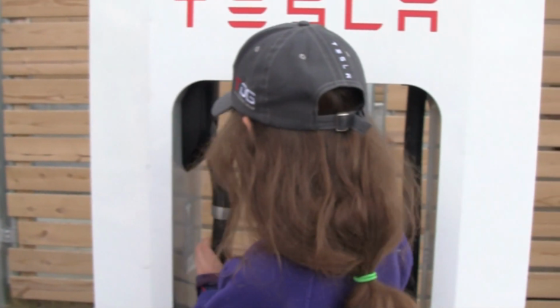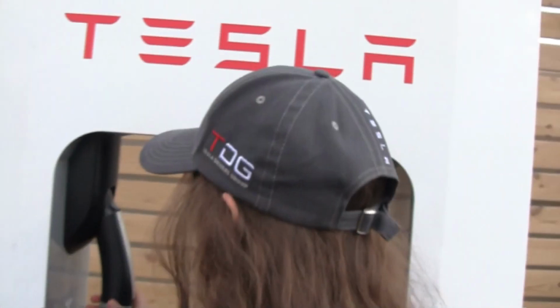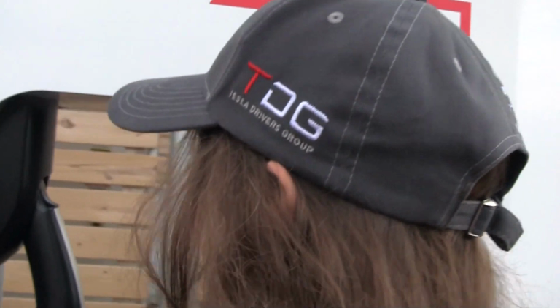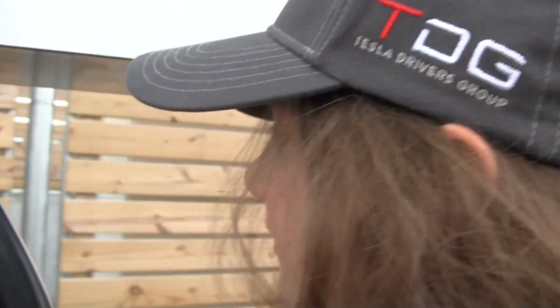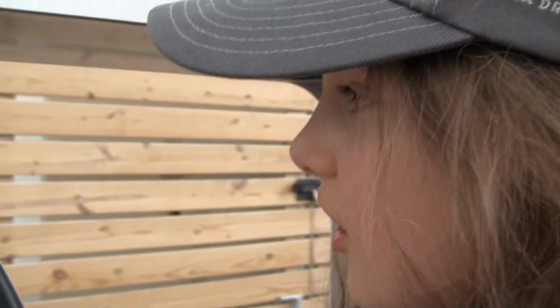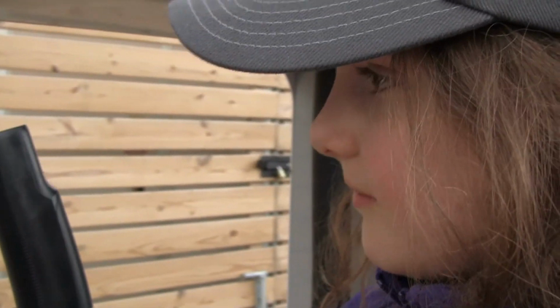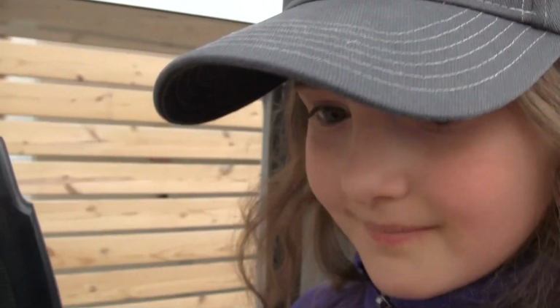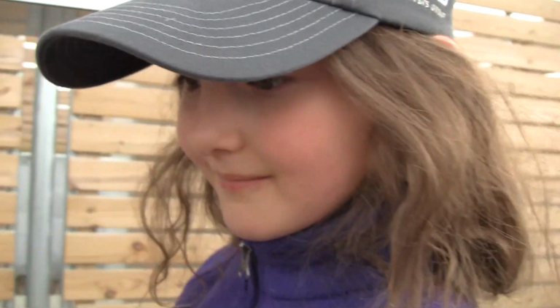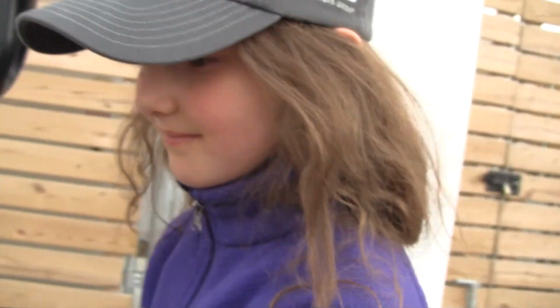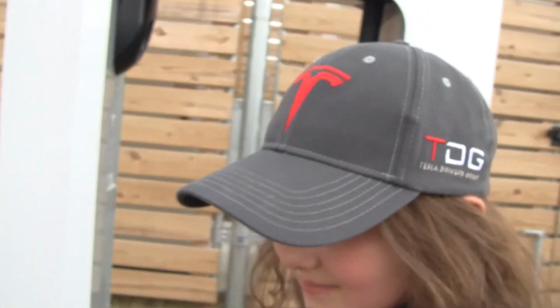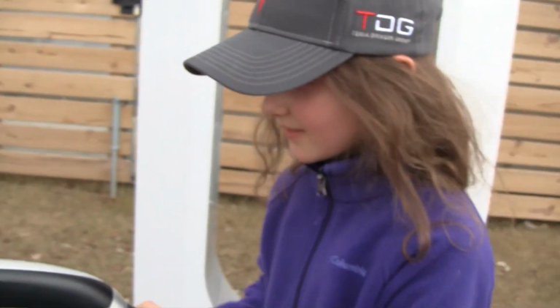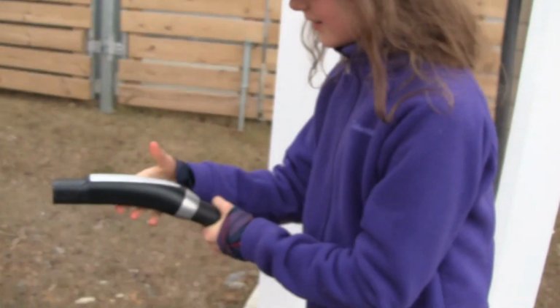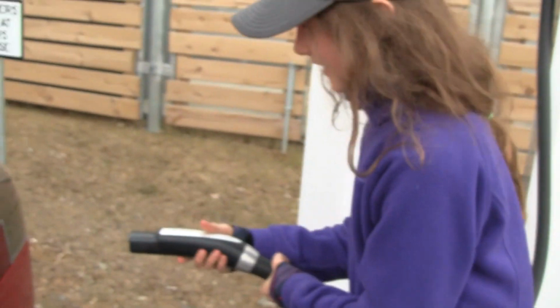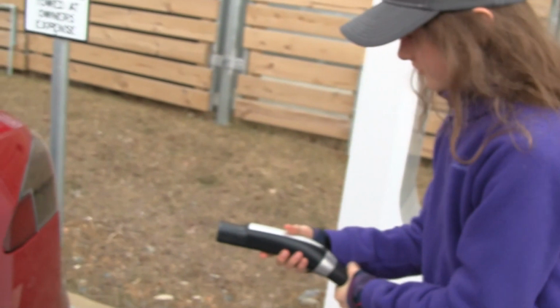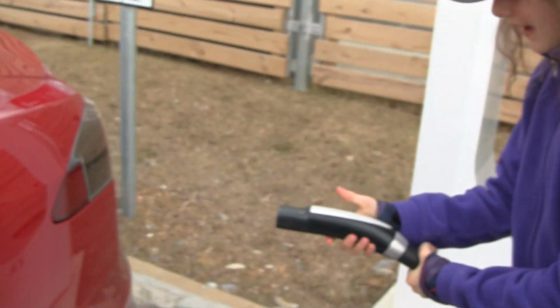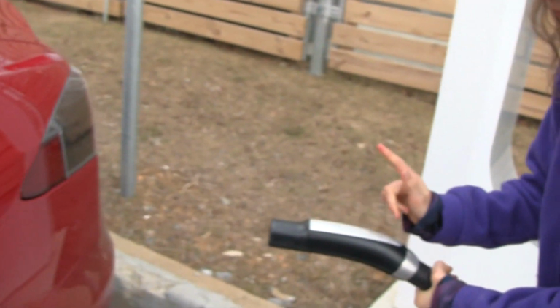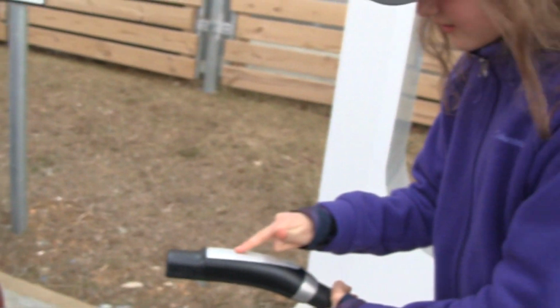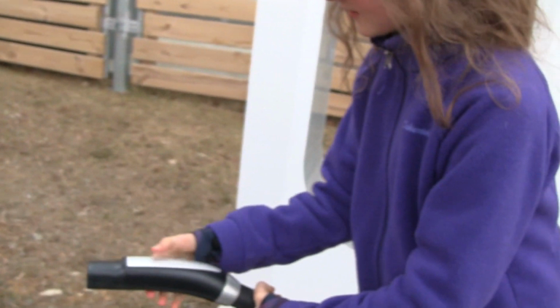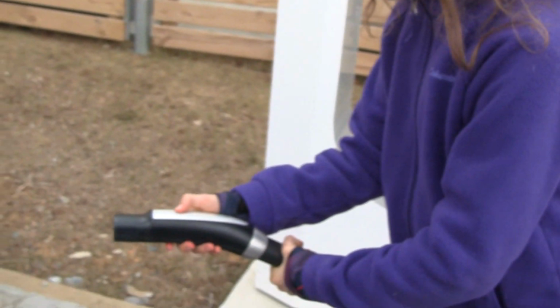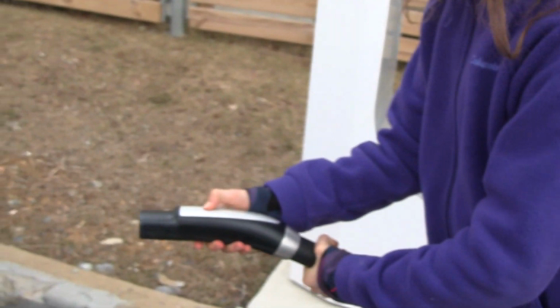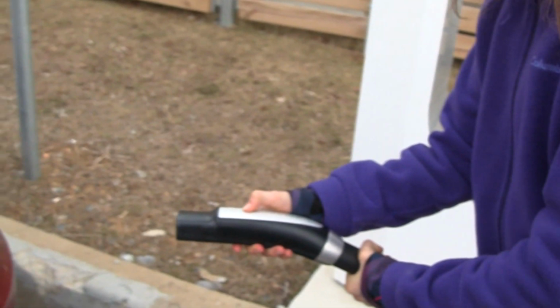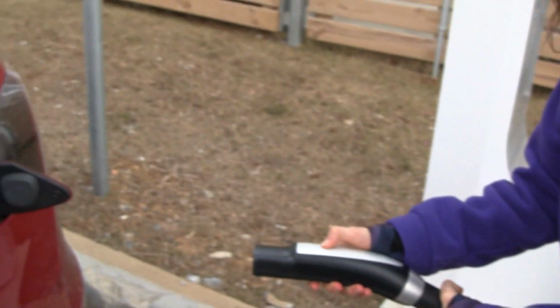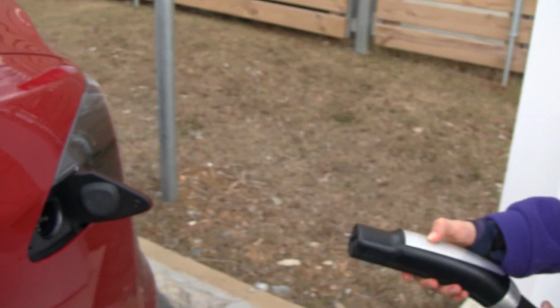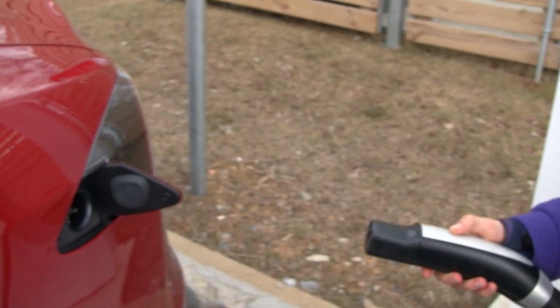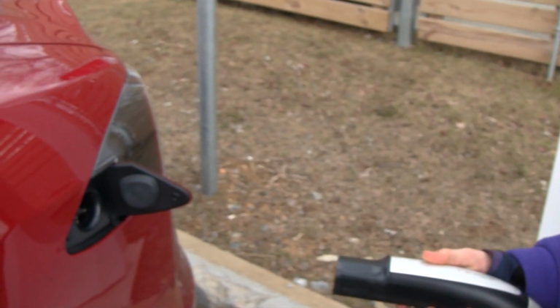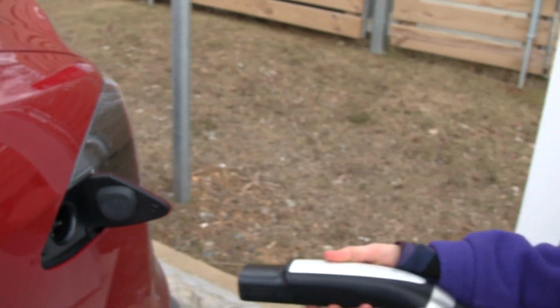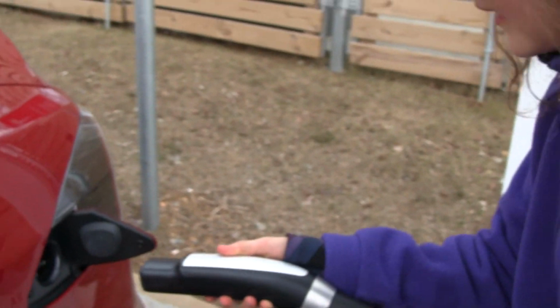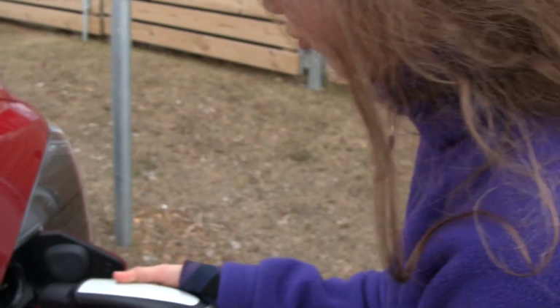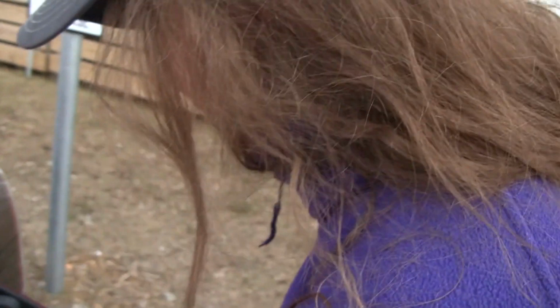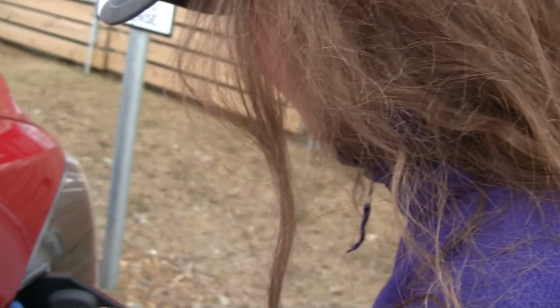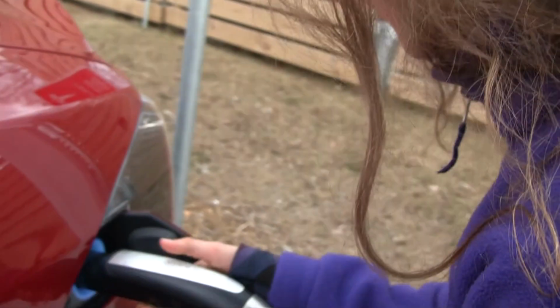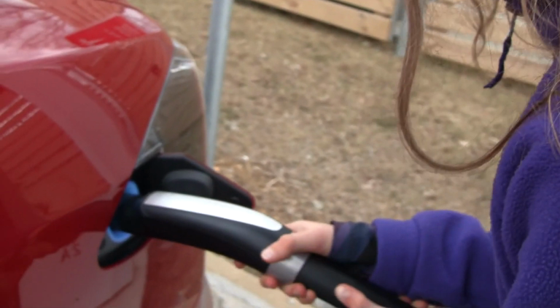First, unhook the charger. Second, stand back and press this button and it opens up. Then carefully, straightly put it in.